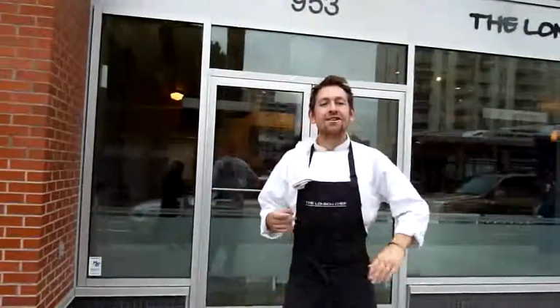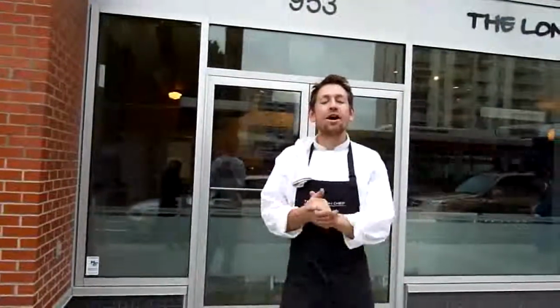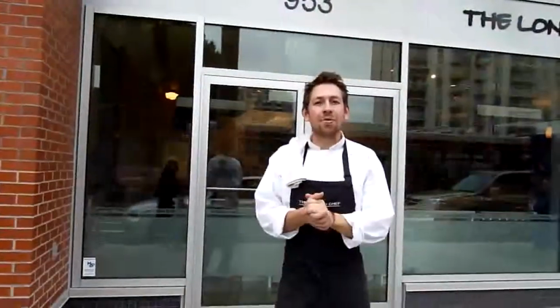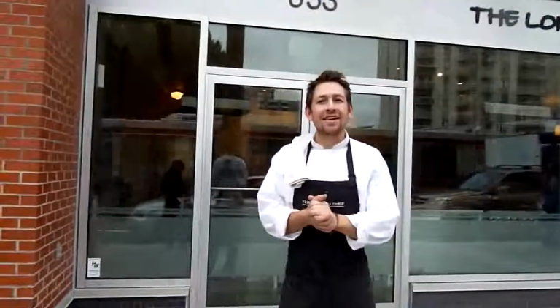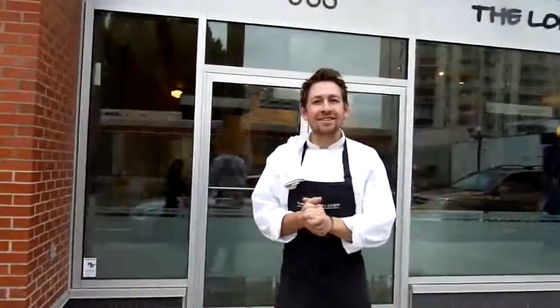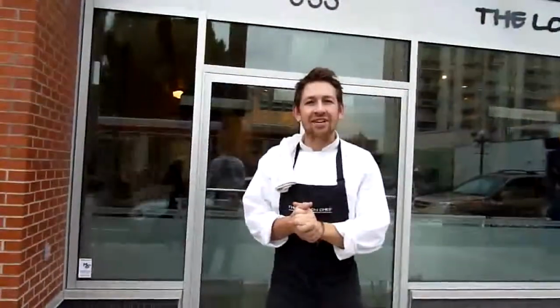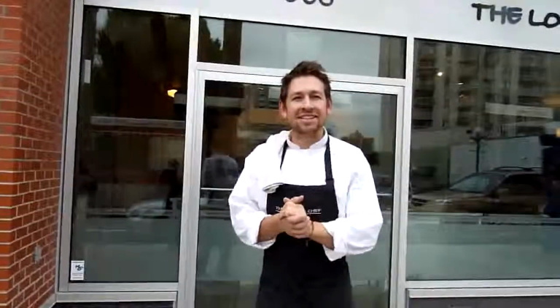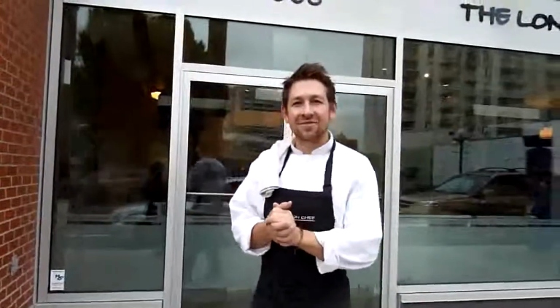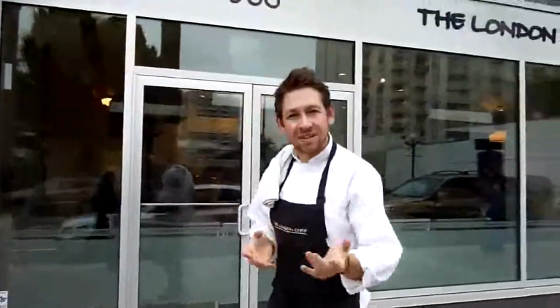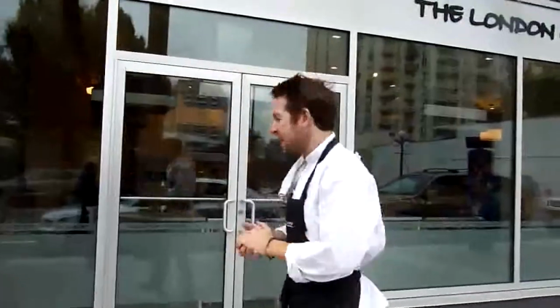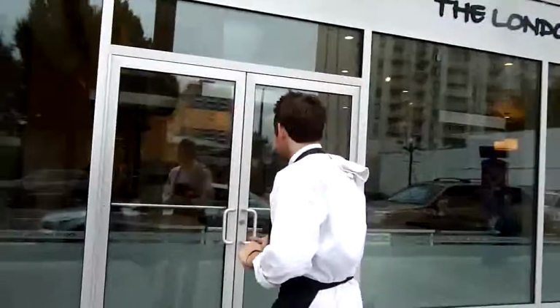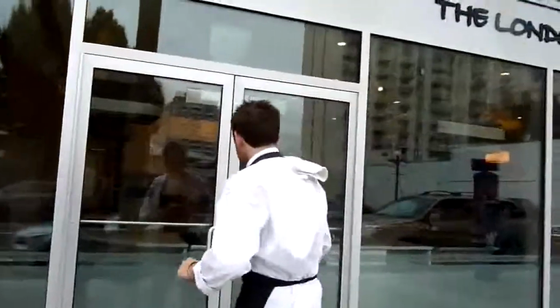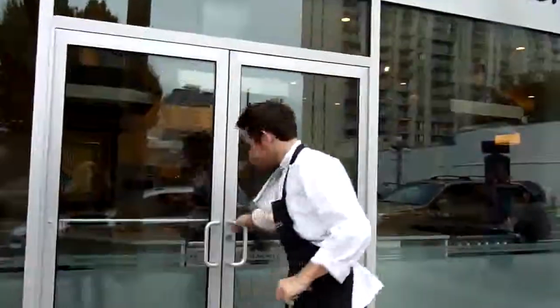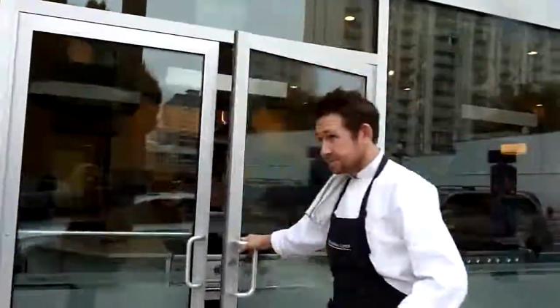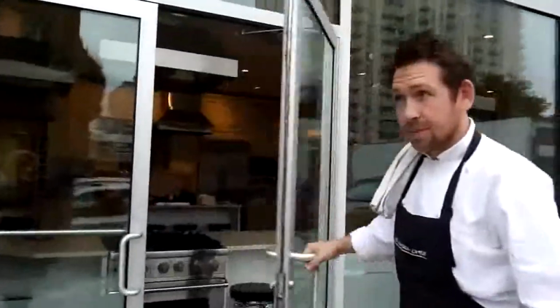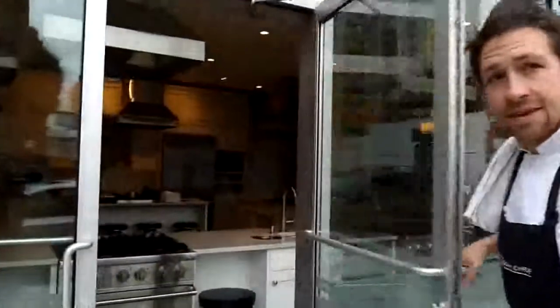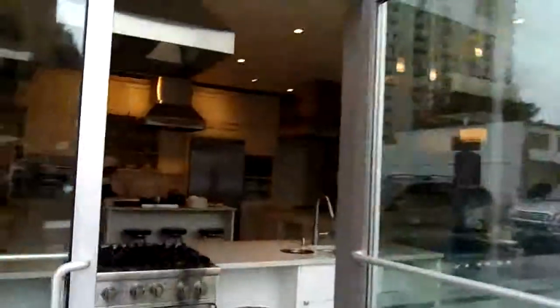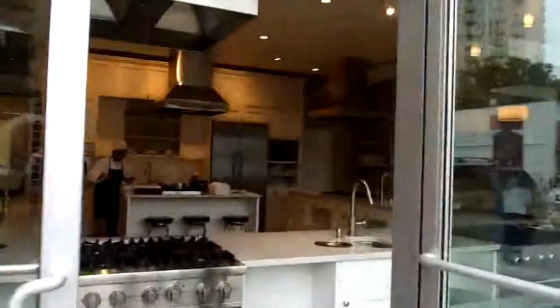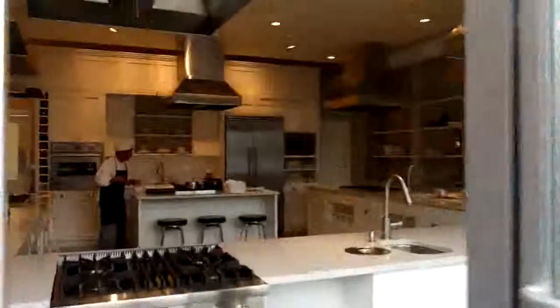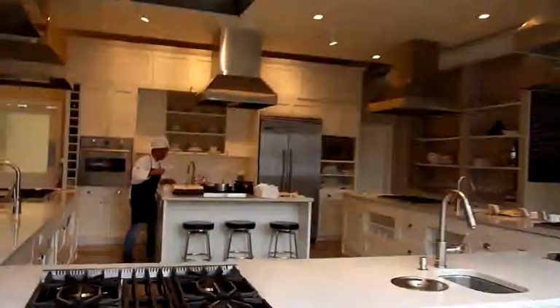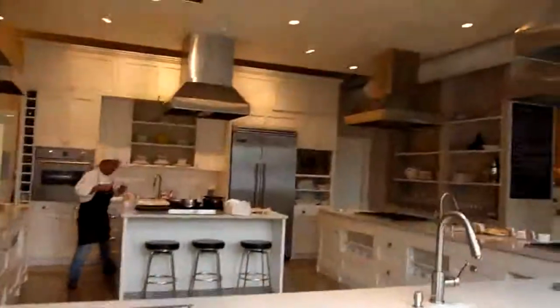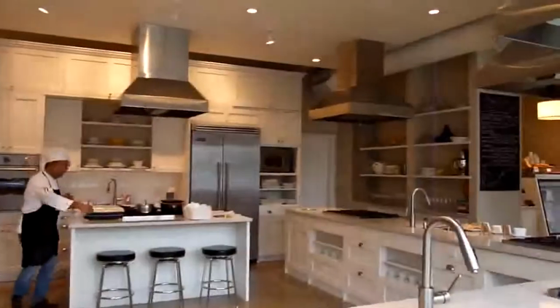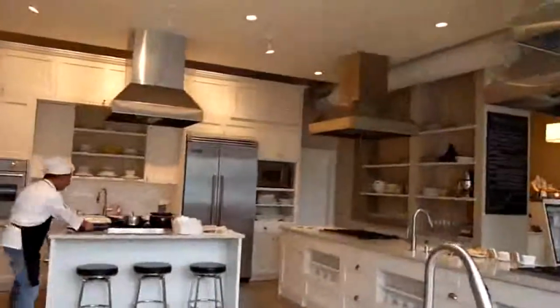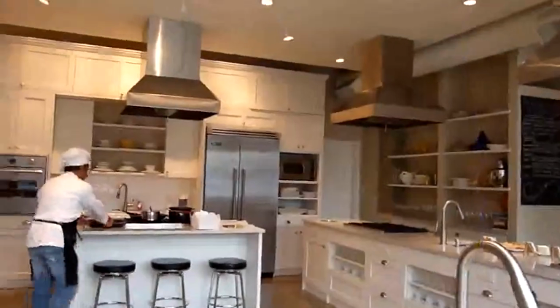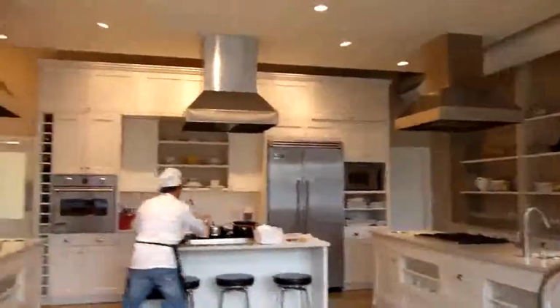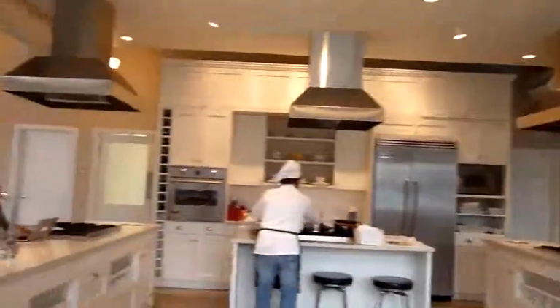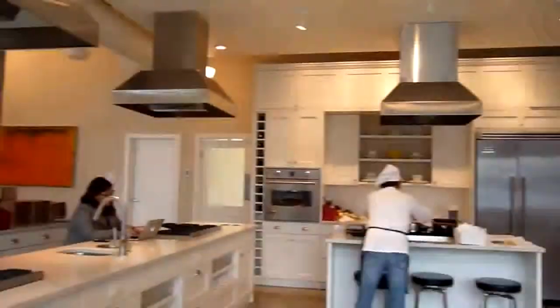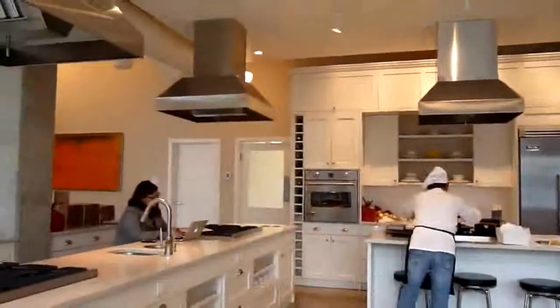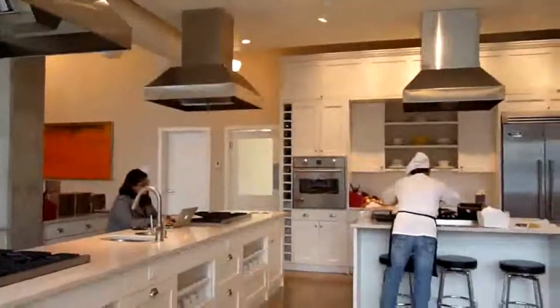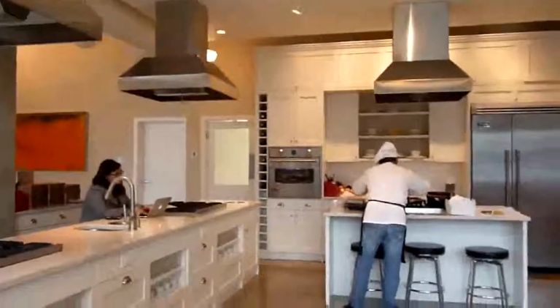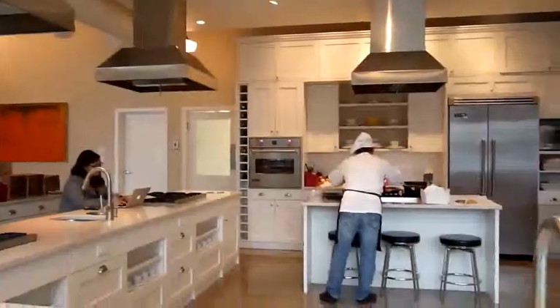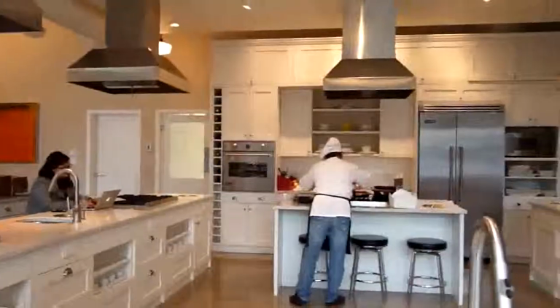Welcome everyone to the London Chef — very exciting for us. This is the sort of centre of the London Chef.